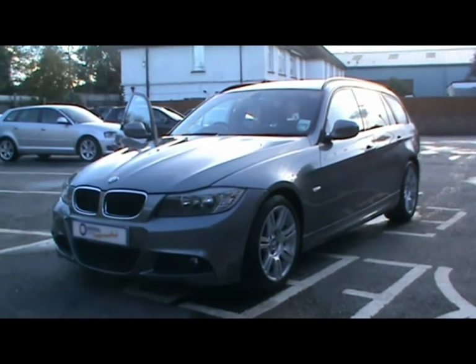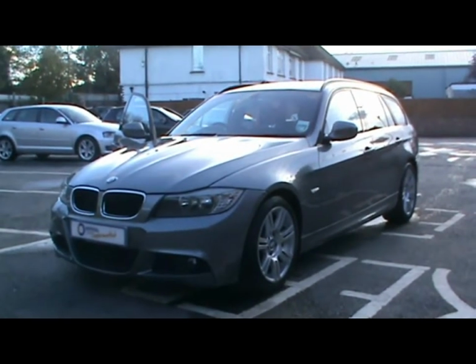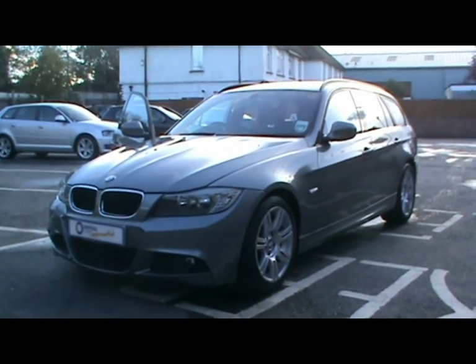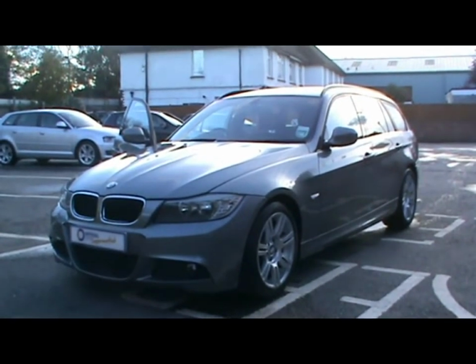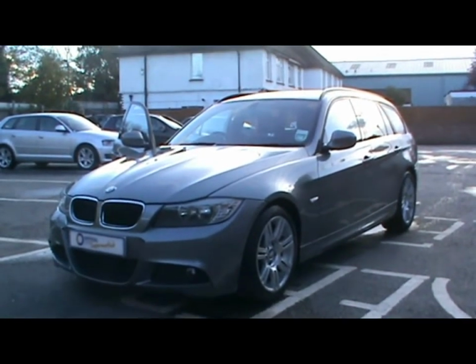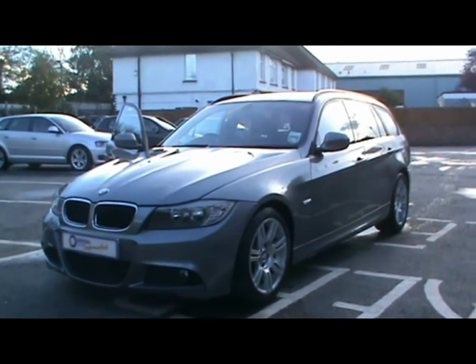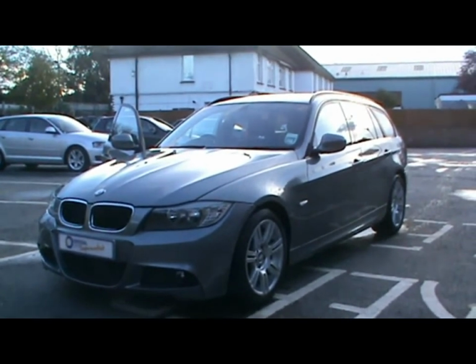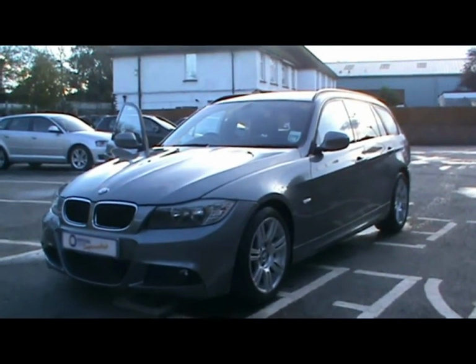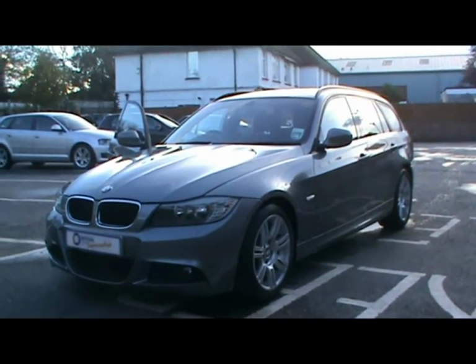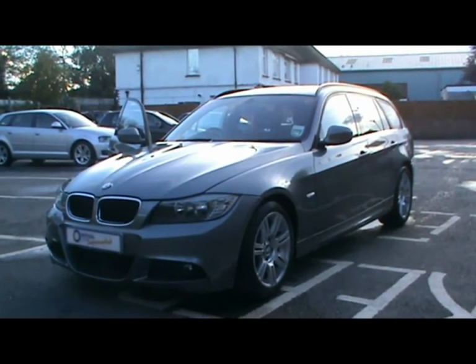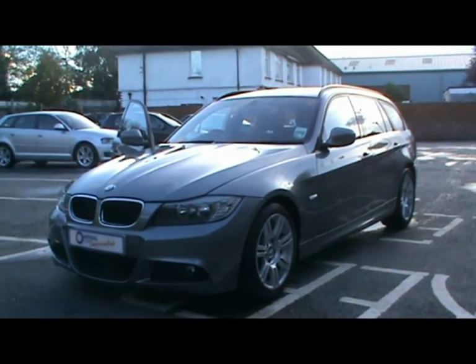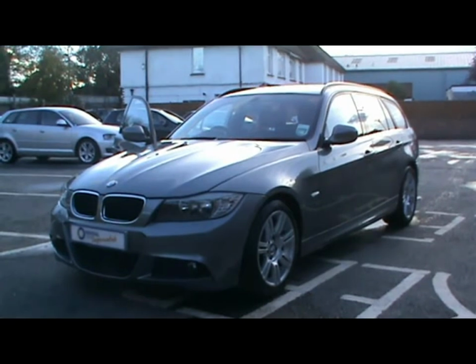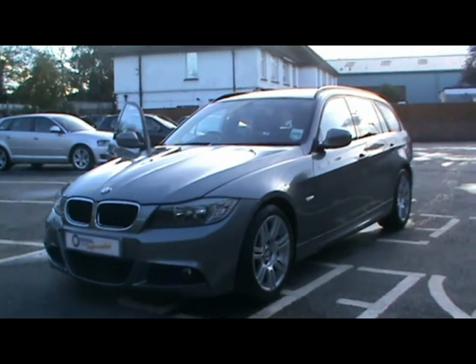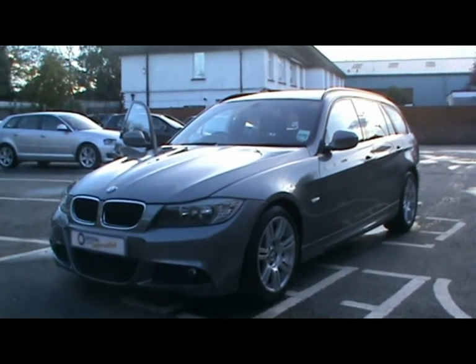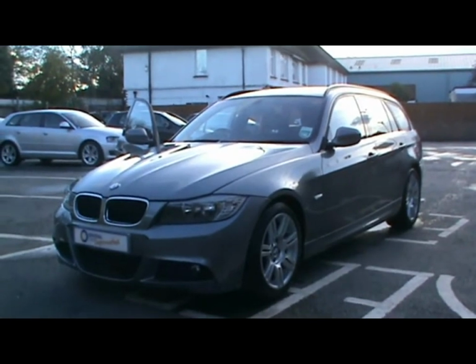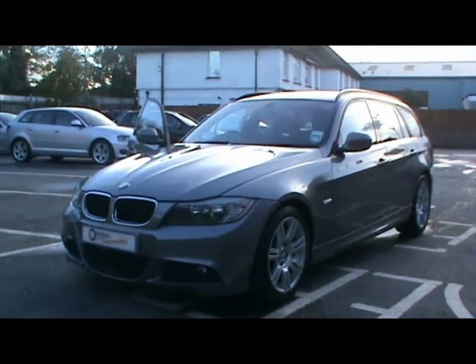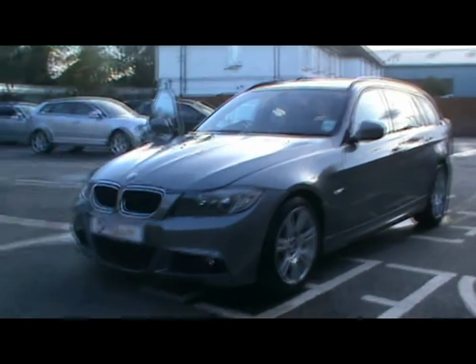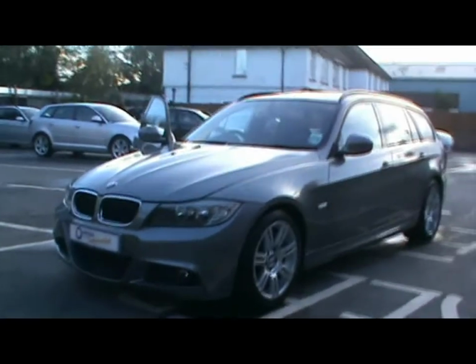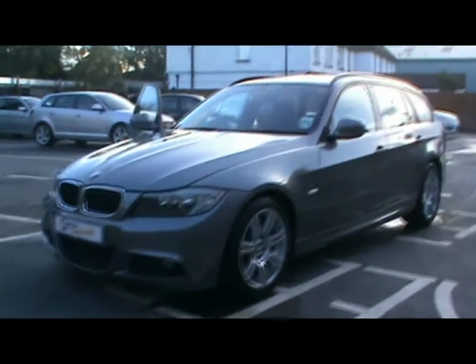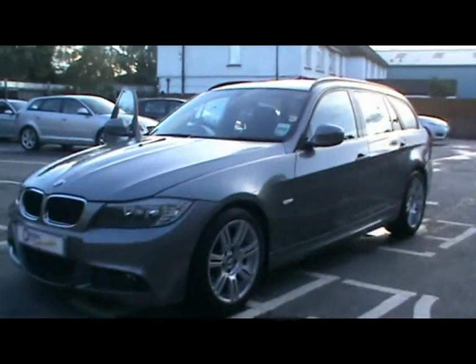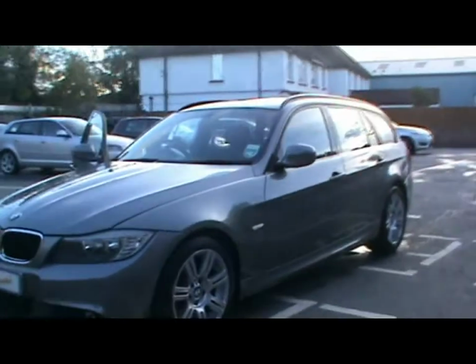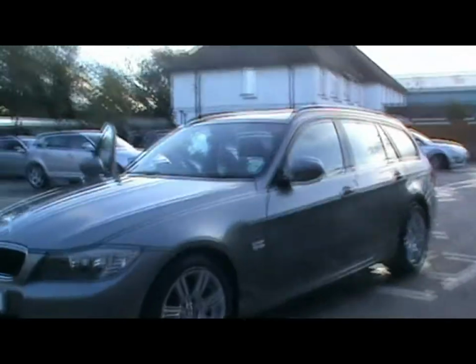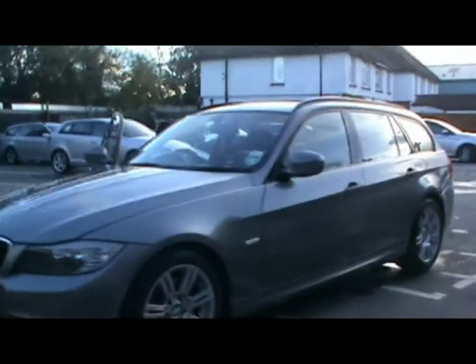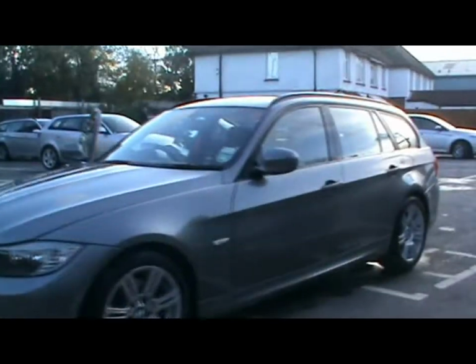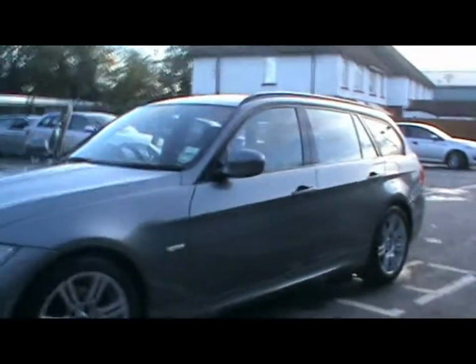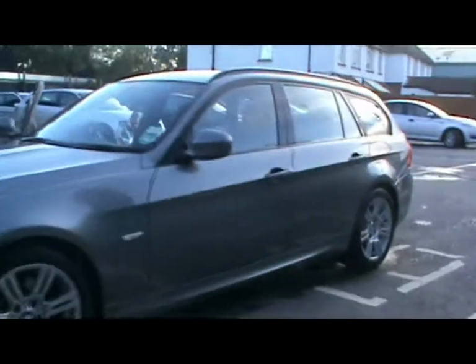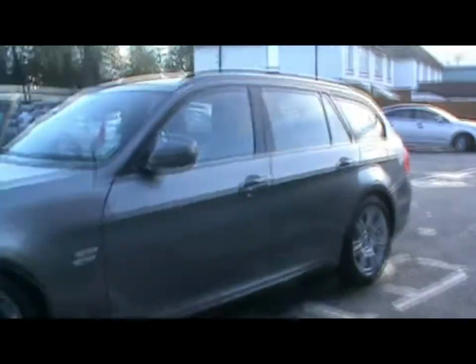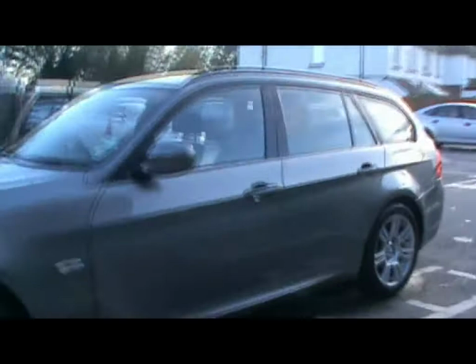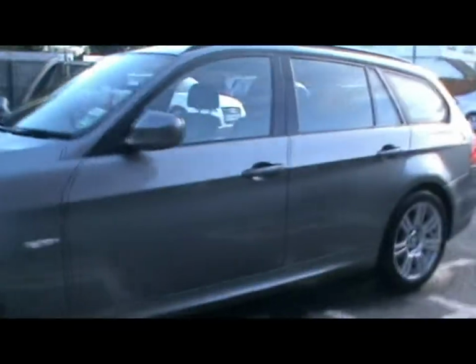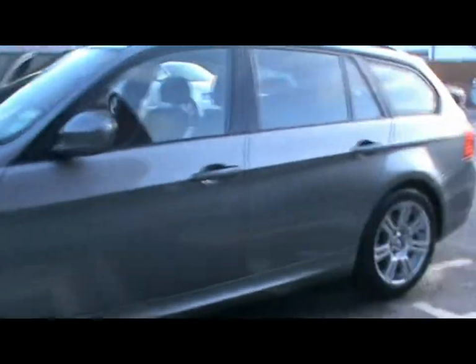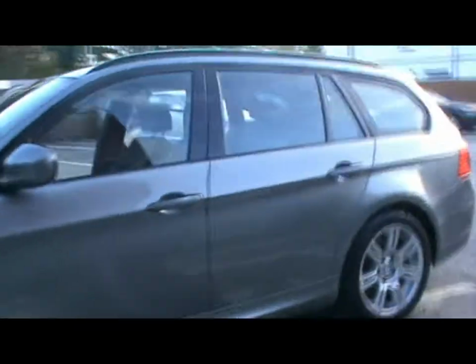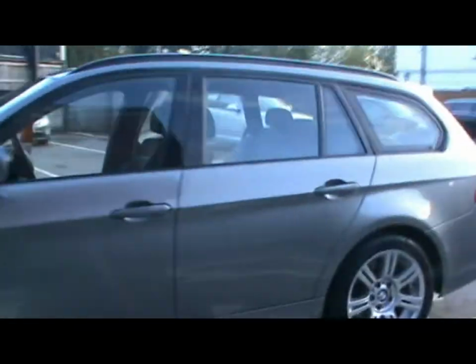Welcome to Imperial Cars. We have a 2010 BMW 320d M Sport Touring. Let's go for a quick tour around the car to highlight some features and to give you a good idea of the condition as well.